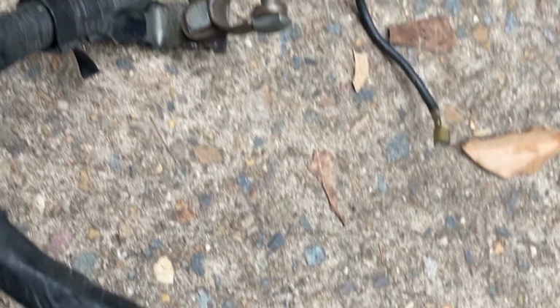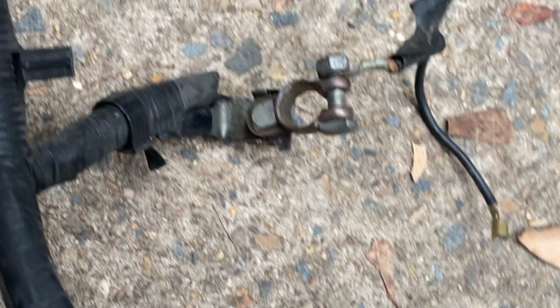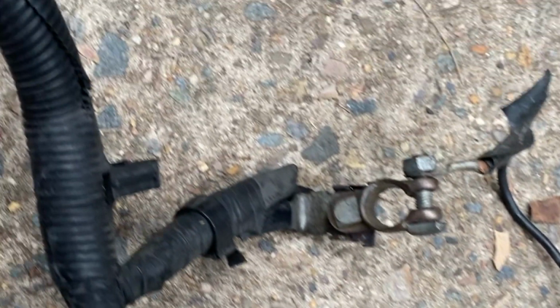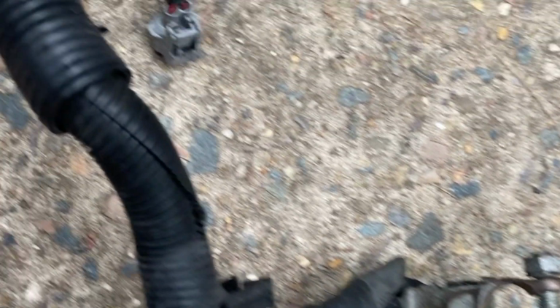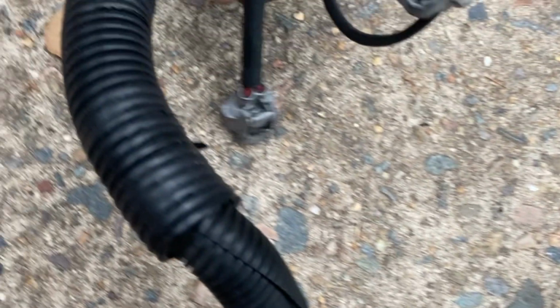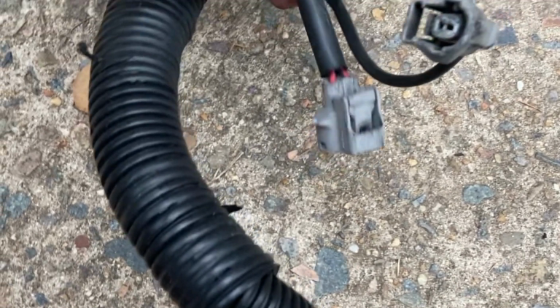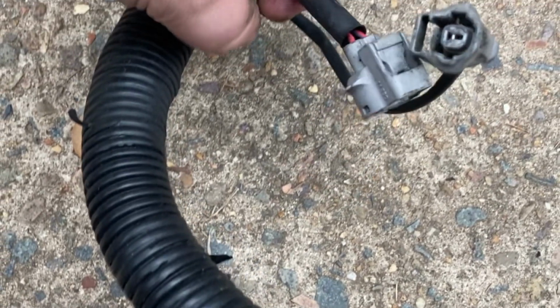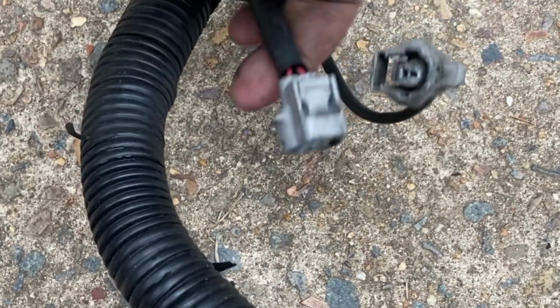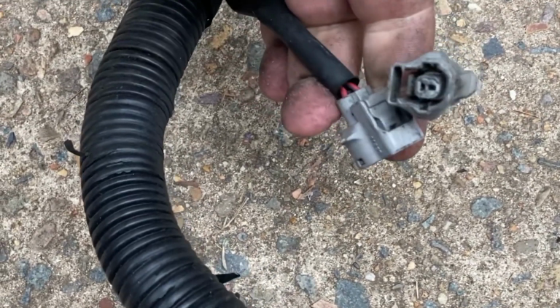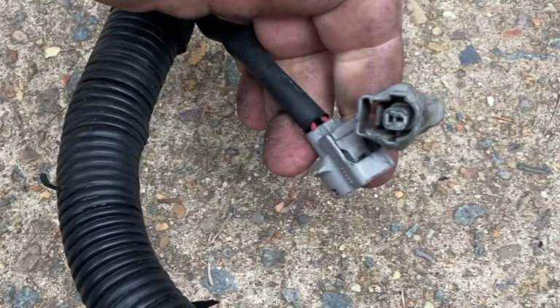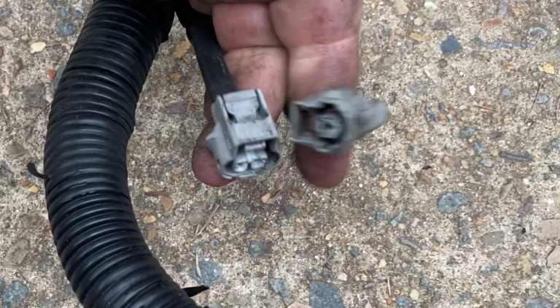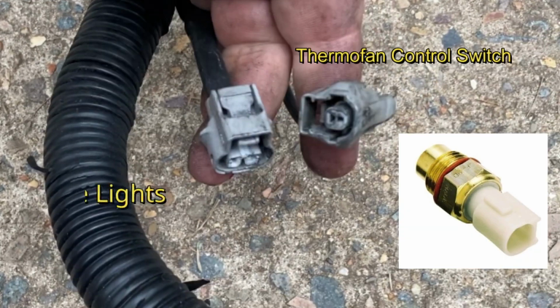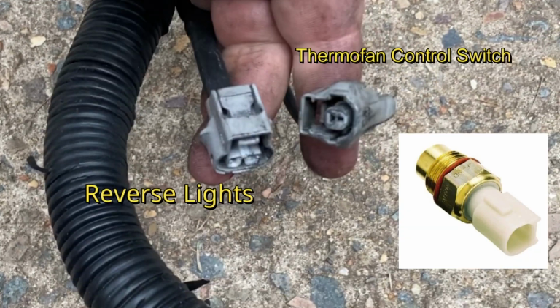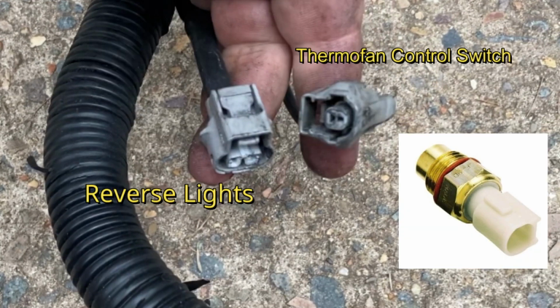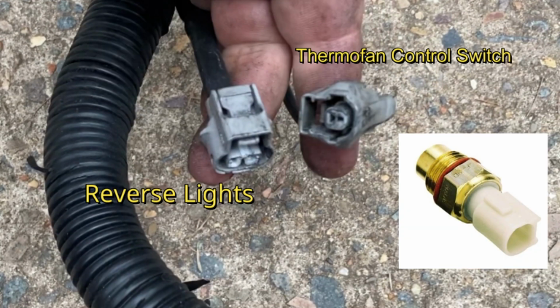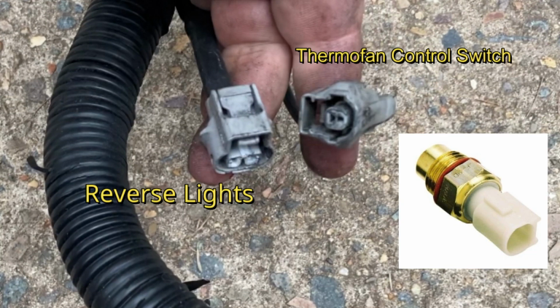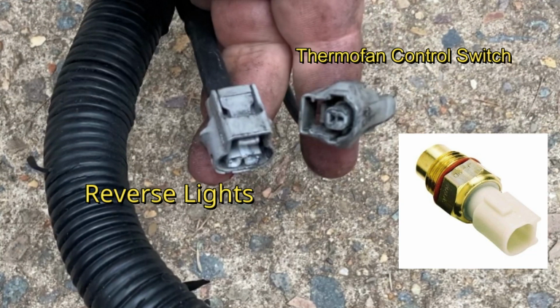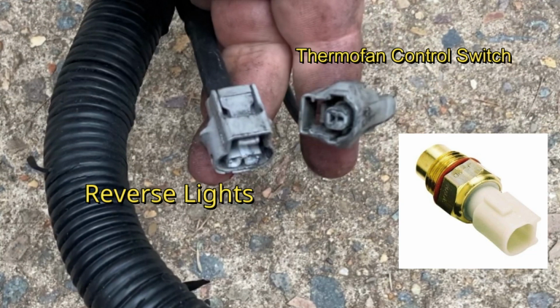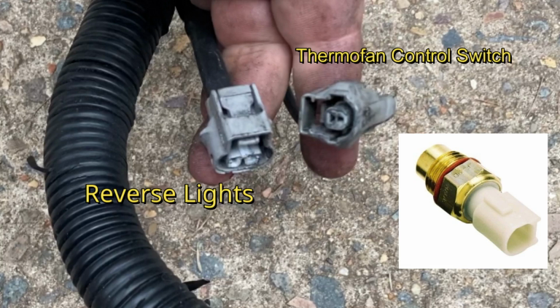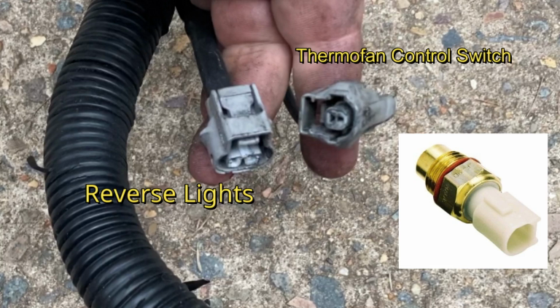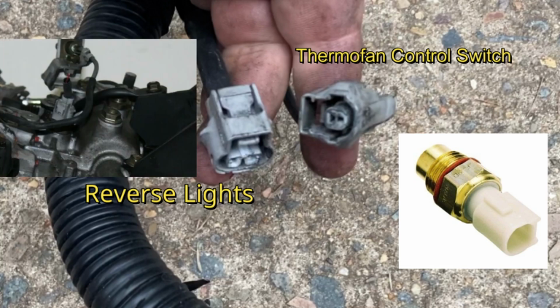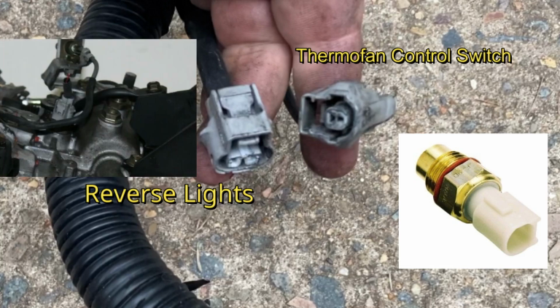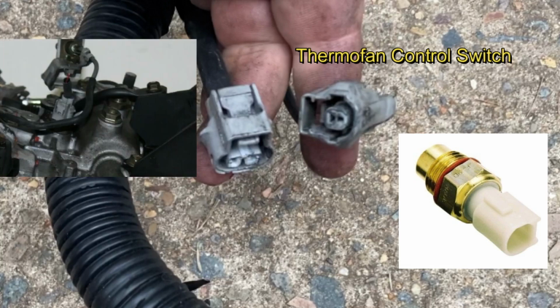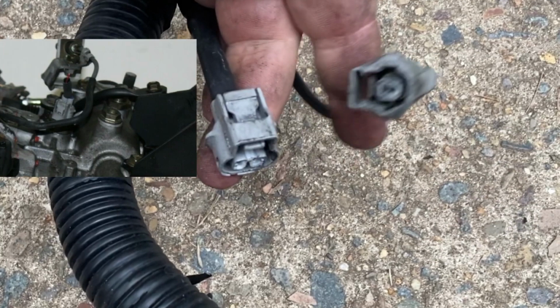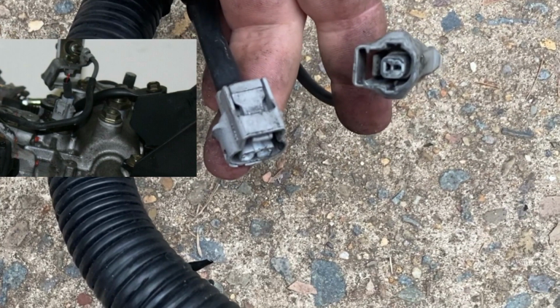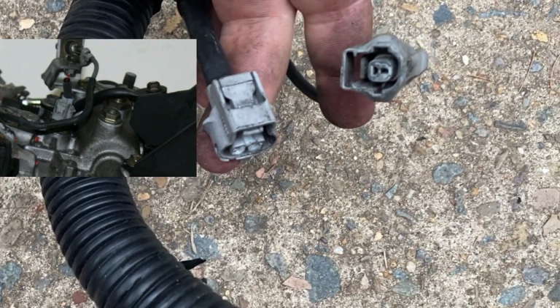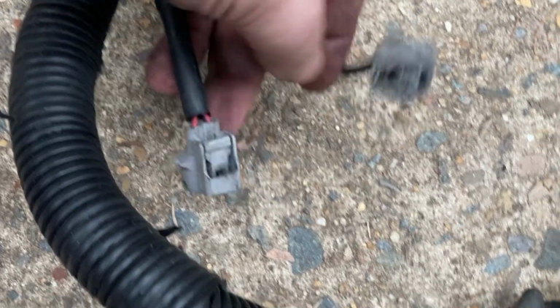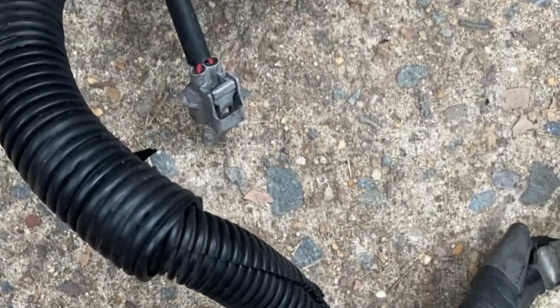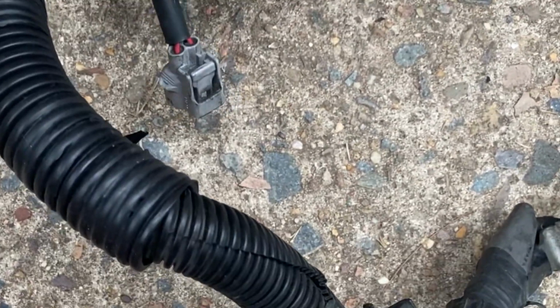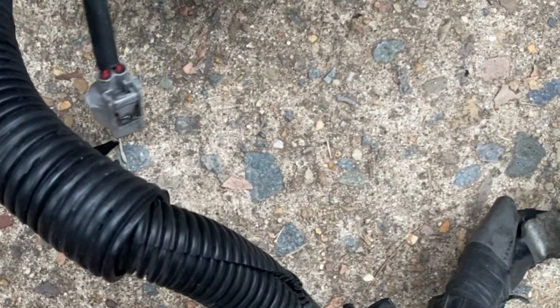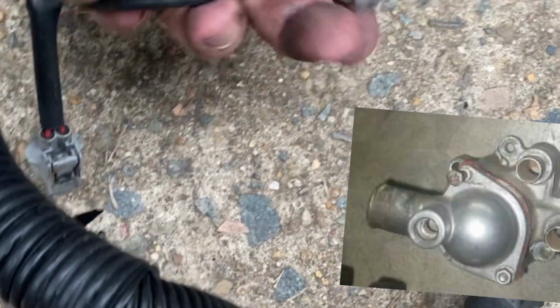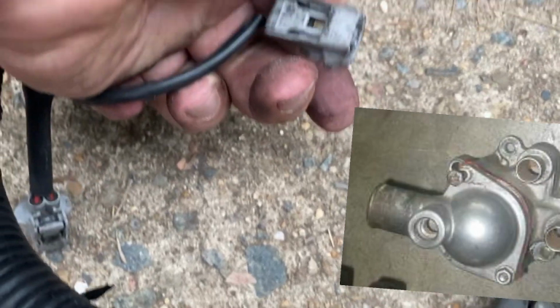If you follow the loom from the fuse box, the first of the two connectors are for the reverse lights and the thermofan switch. The reverse lights connect on top of the gearbox and the thermofan switch connects to the side of the thermostat housing.